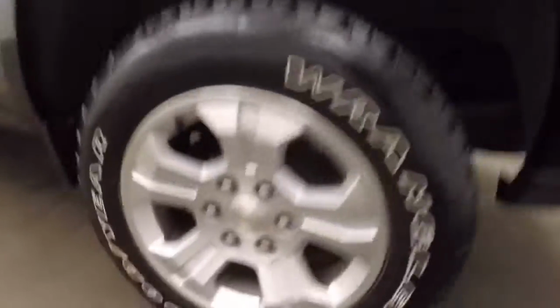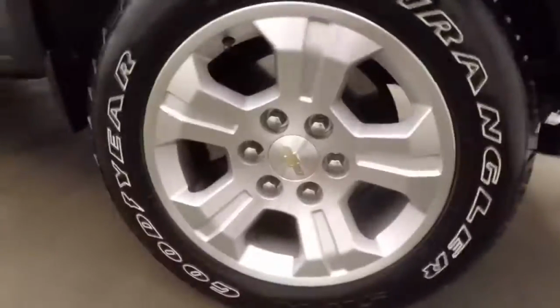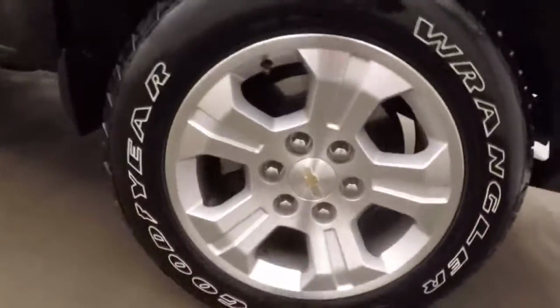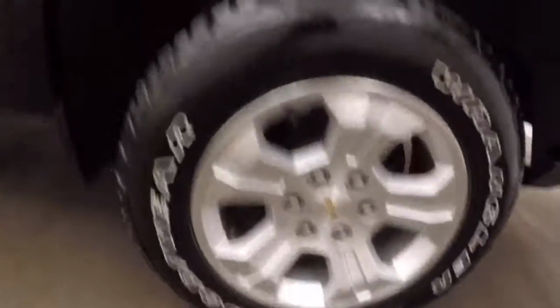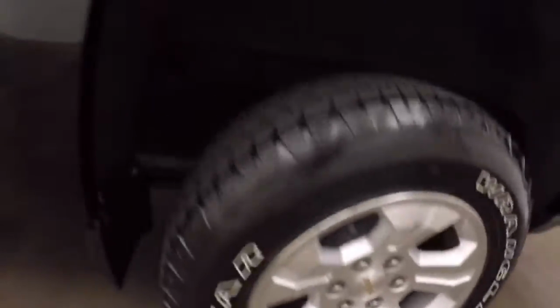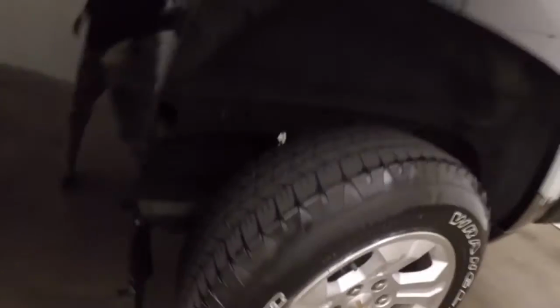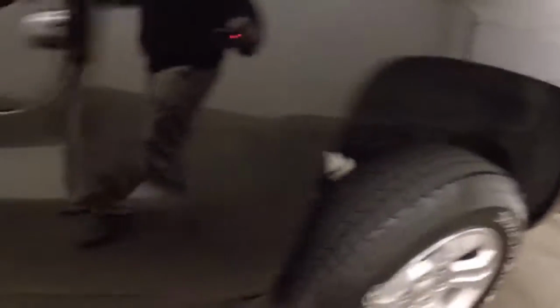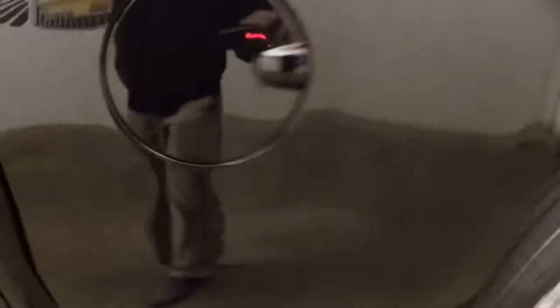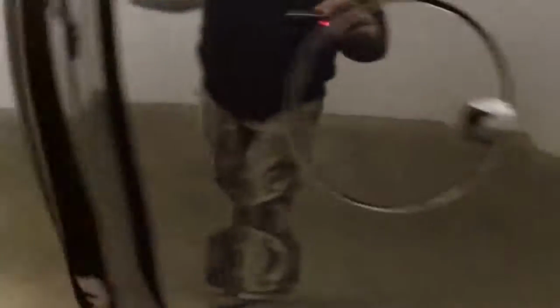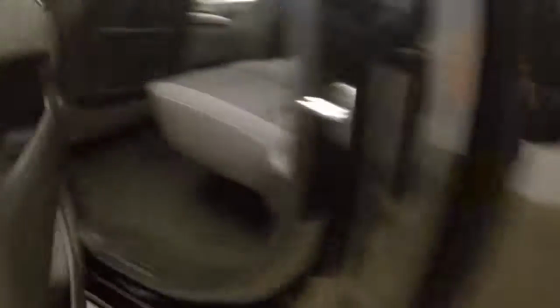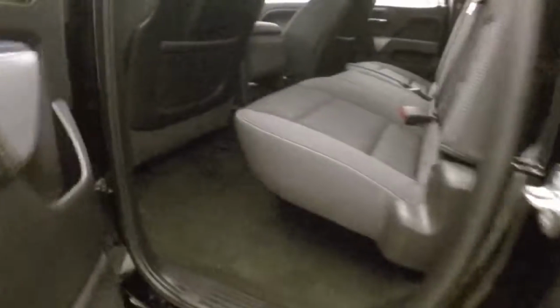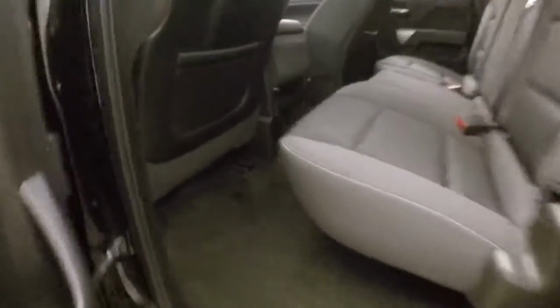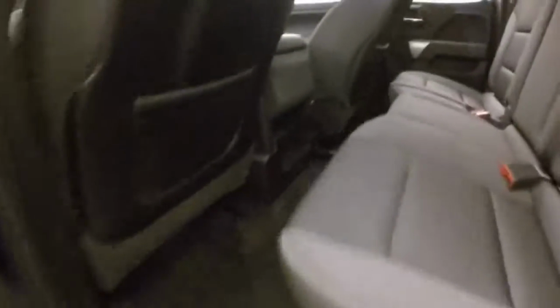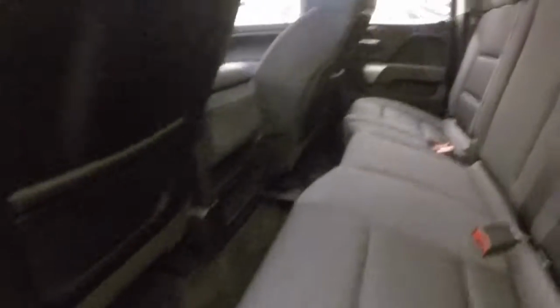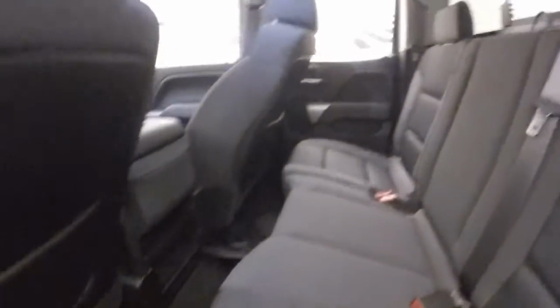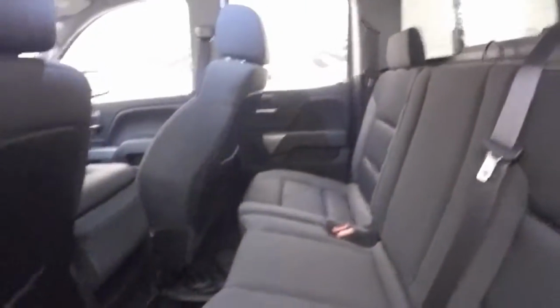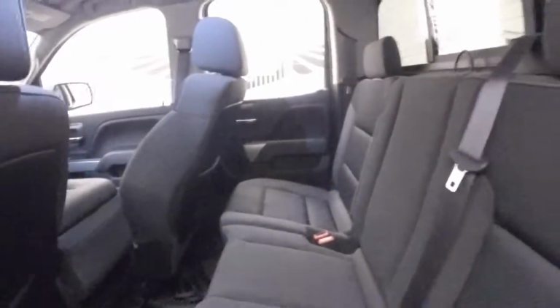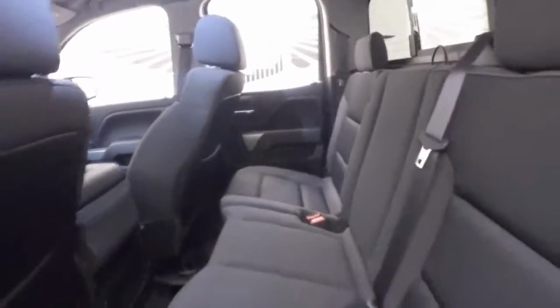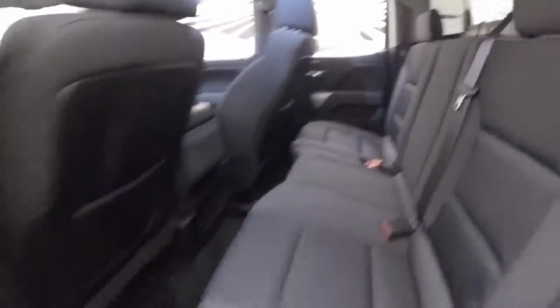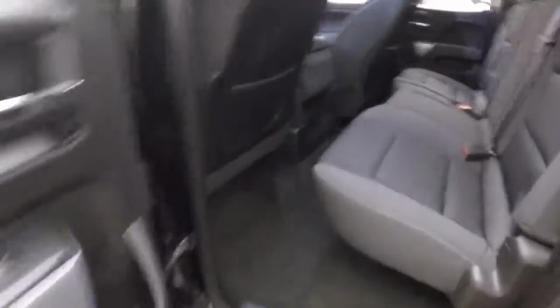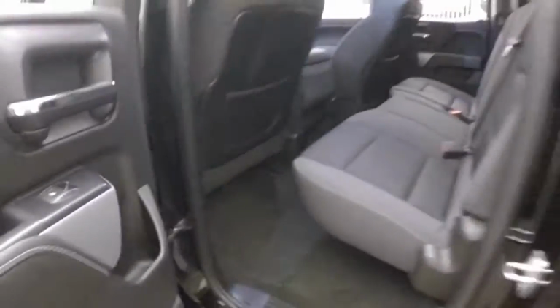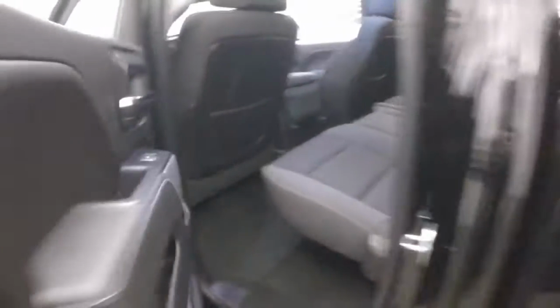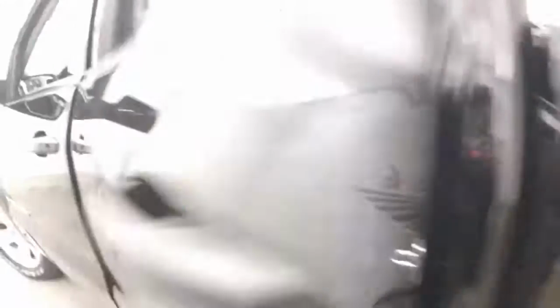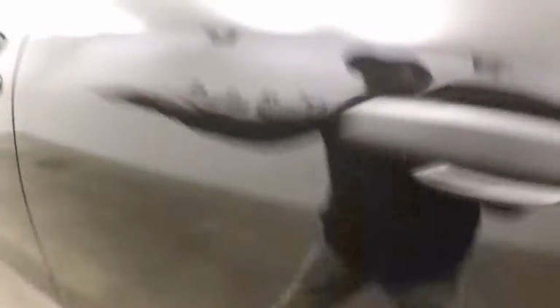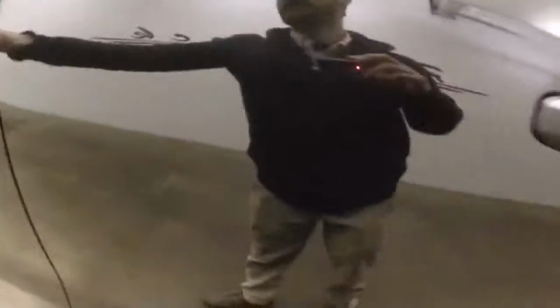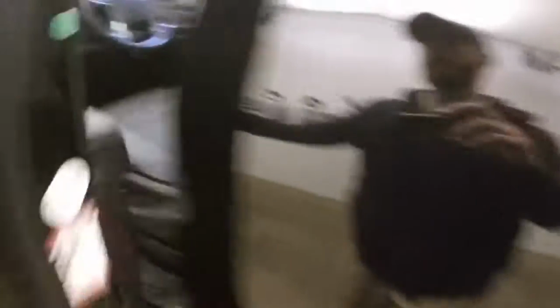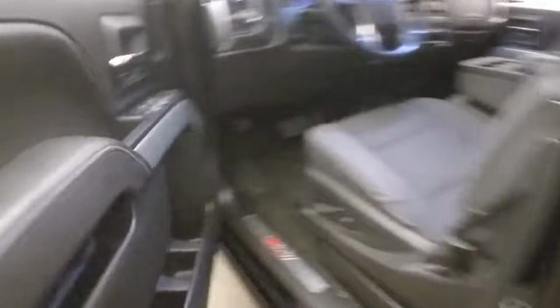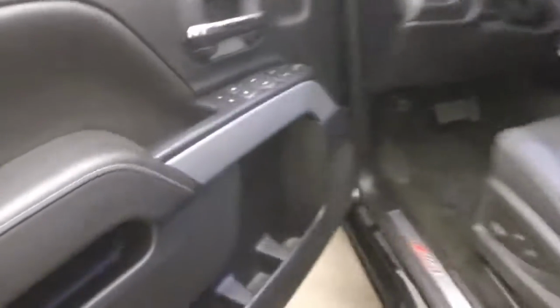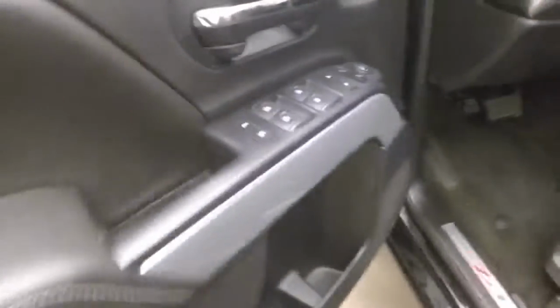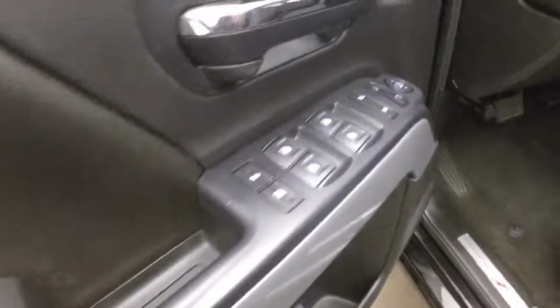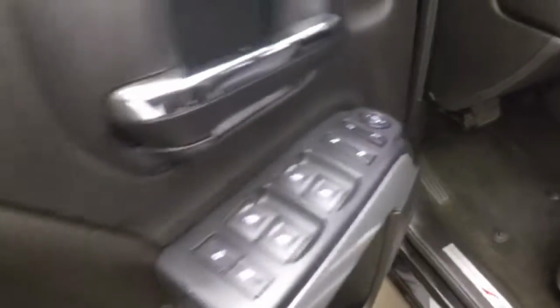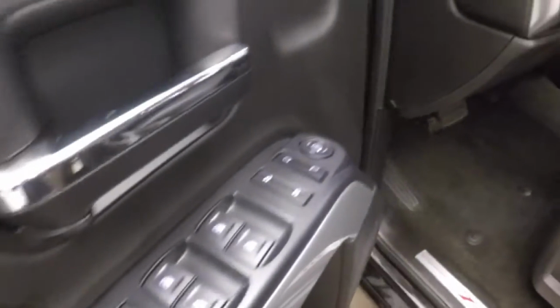Nice alloy wheels, tires. Interior's in great shape. Plenty of room for your passengers. Up front, all your controls on the door.